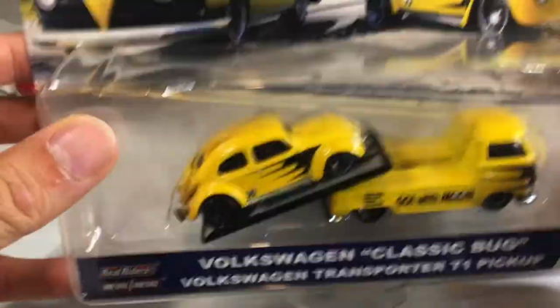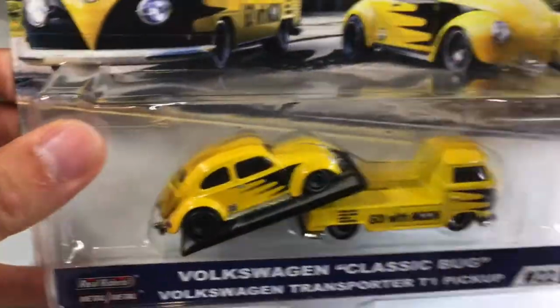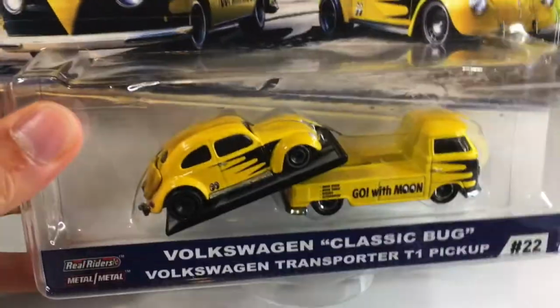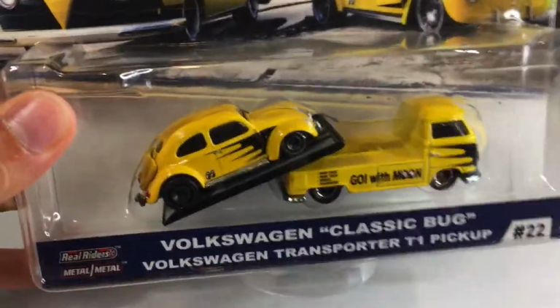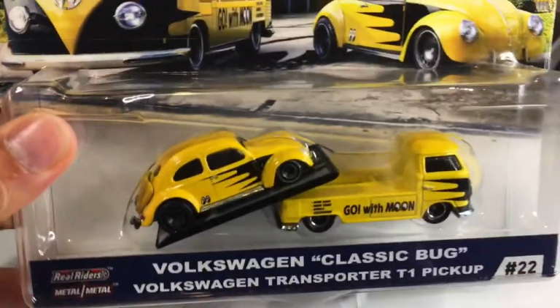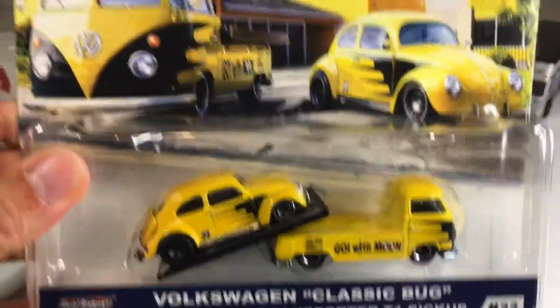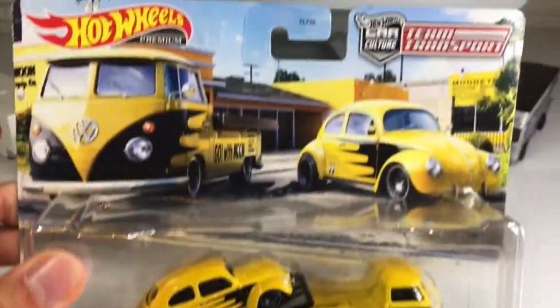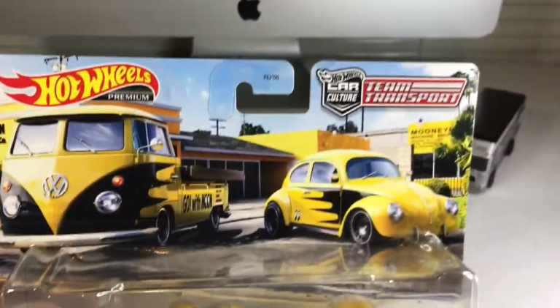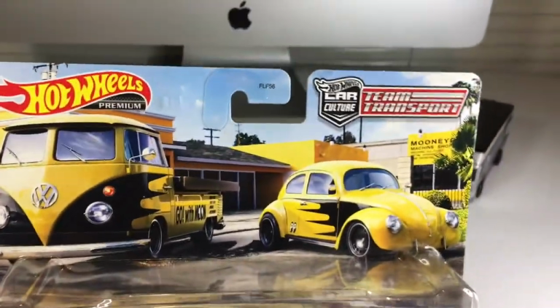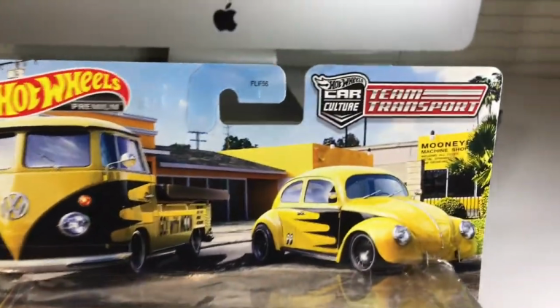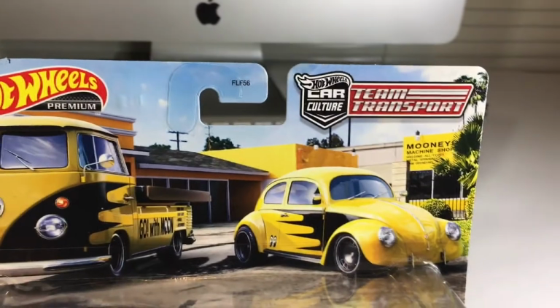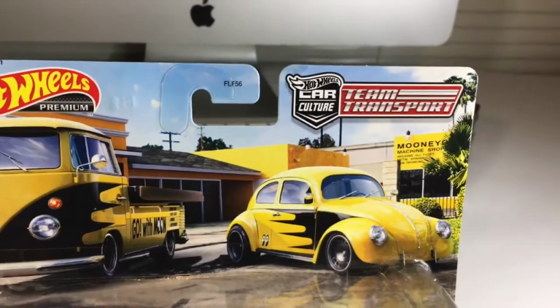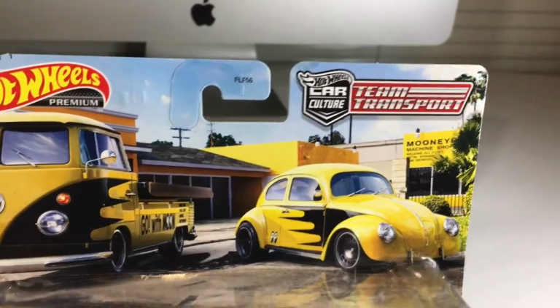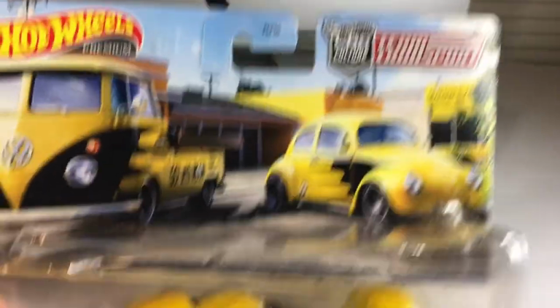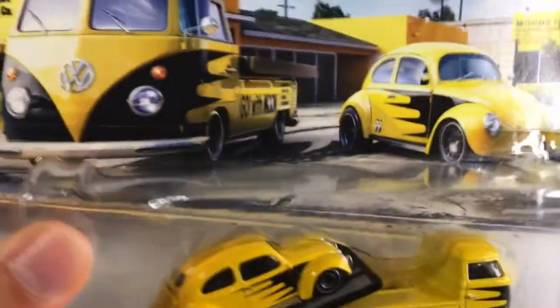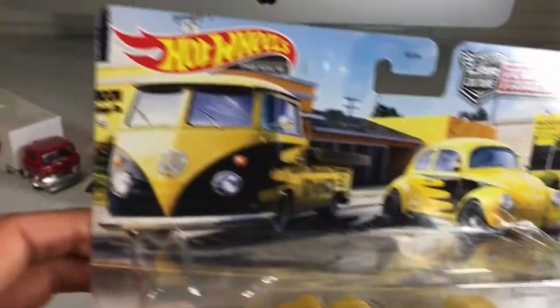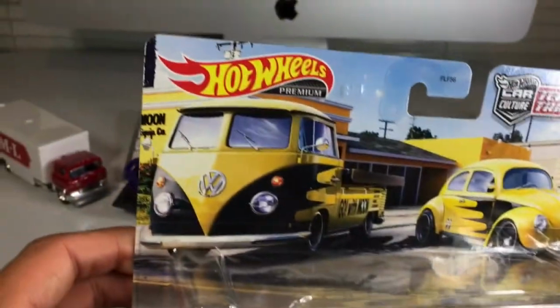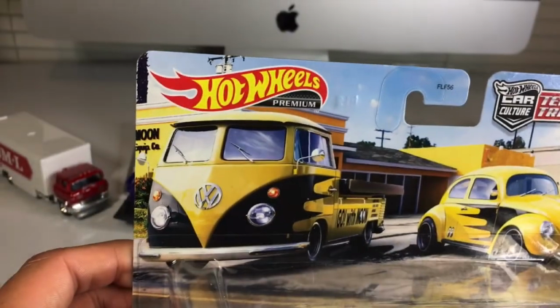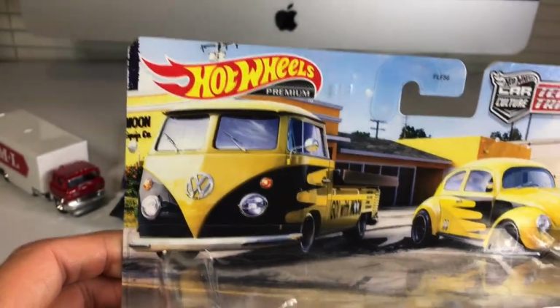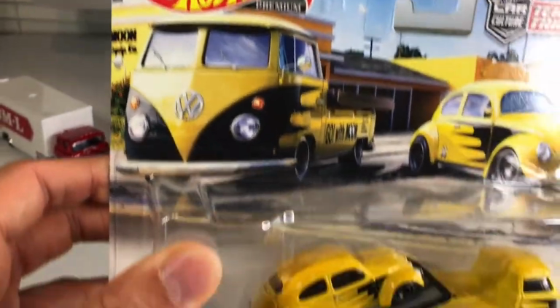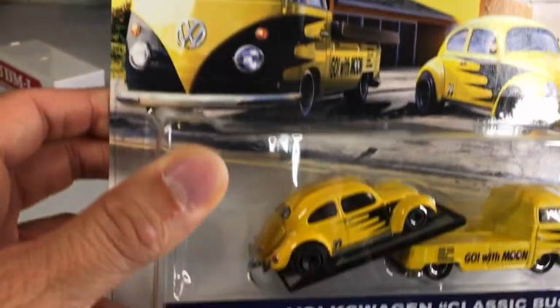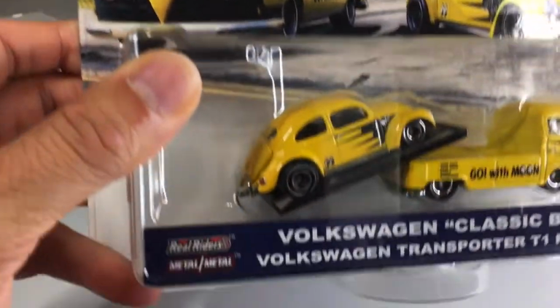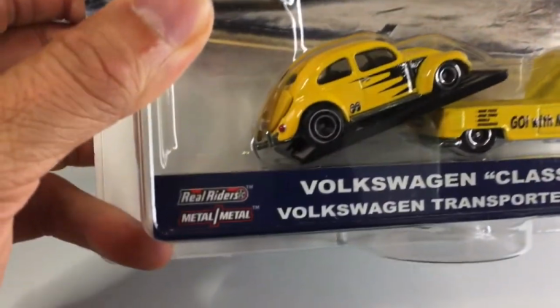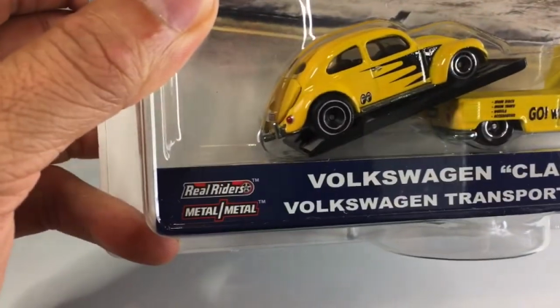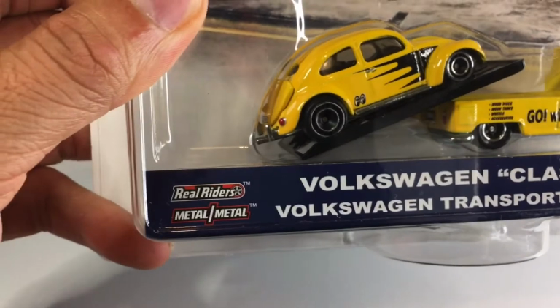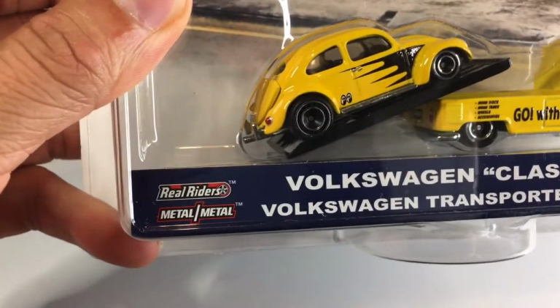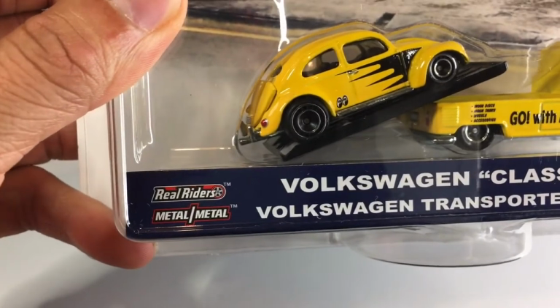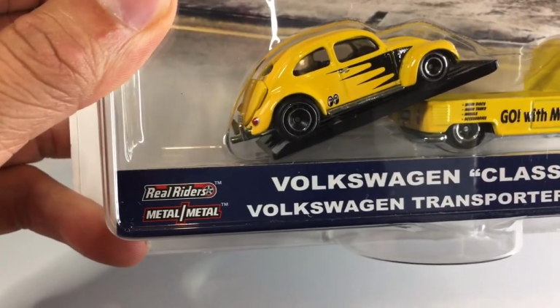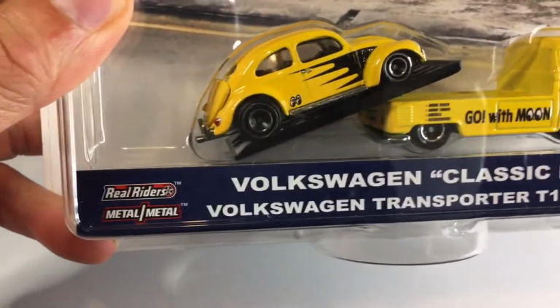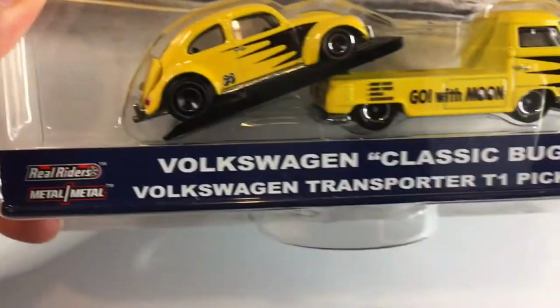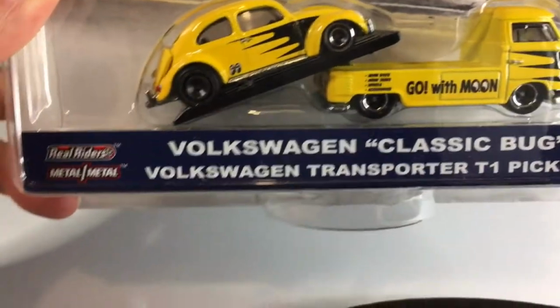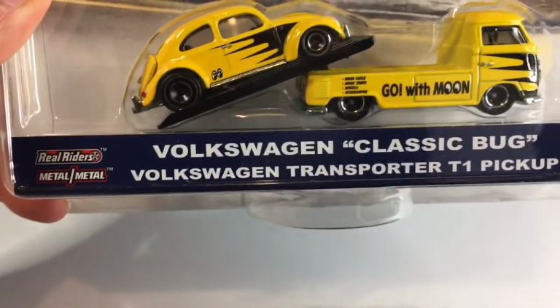So before we crack it, let's check out the packaging. Of course, team transport, car culture, premium, metal on metal and real riders. That is what I like.